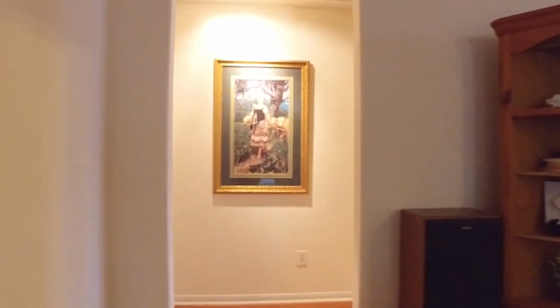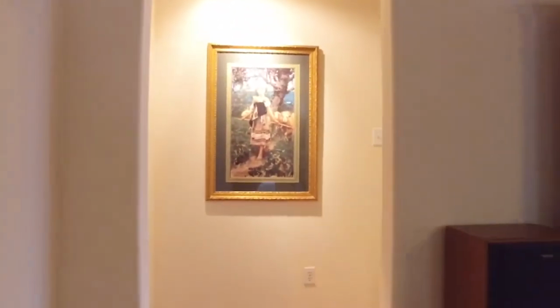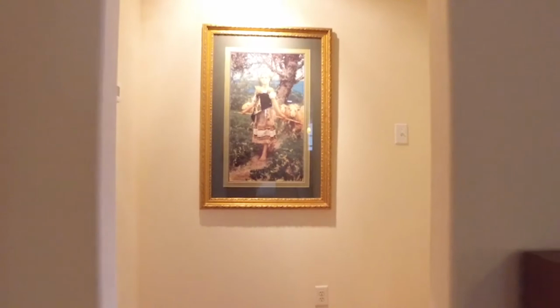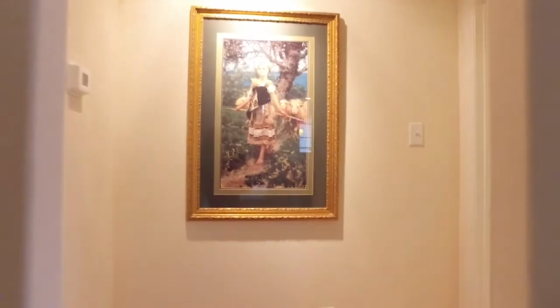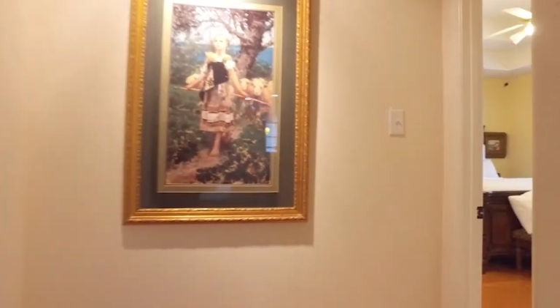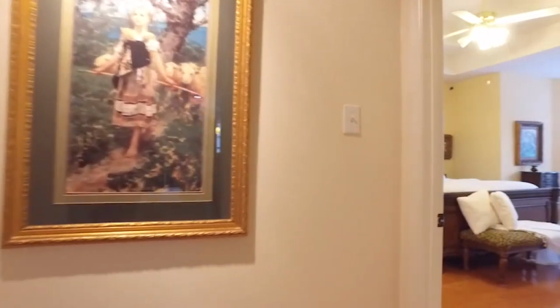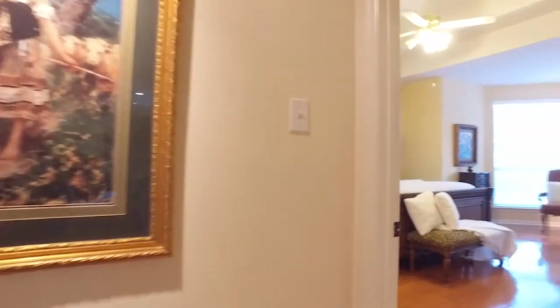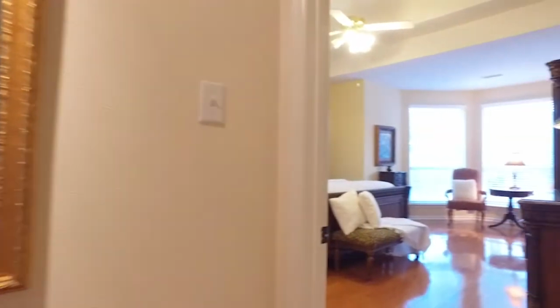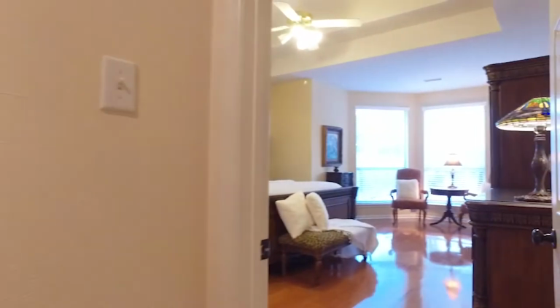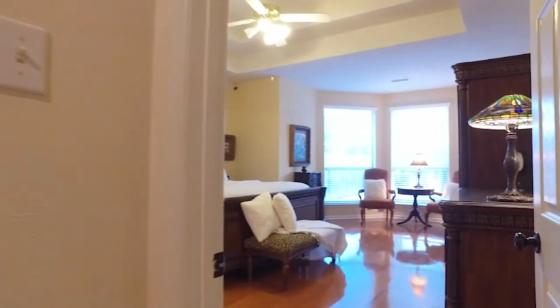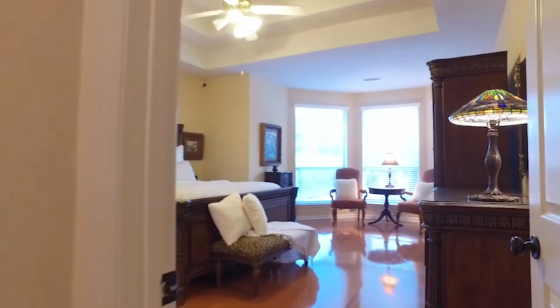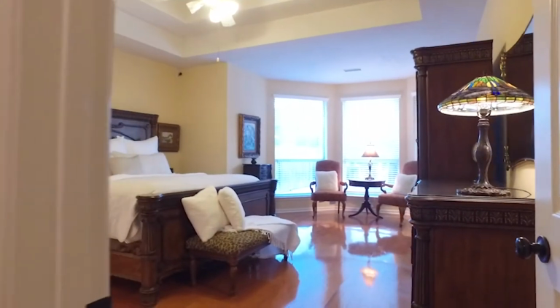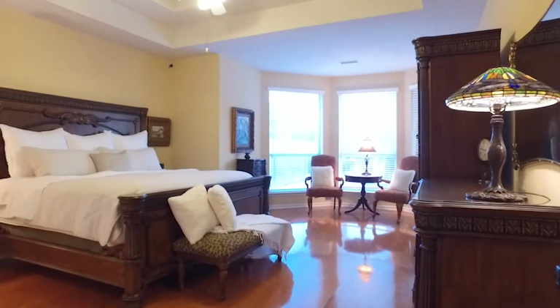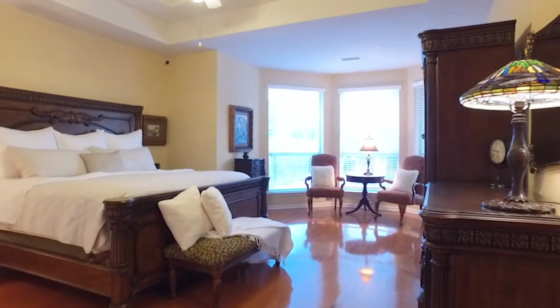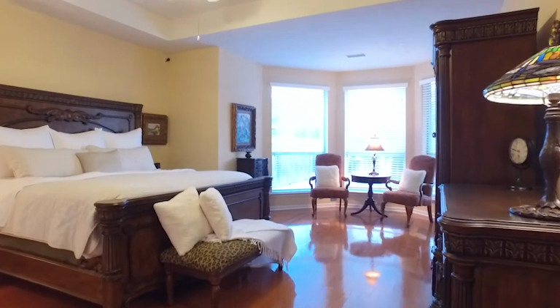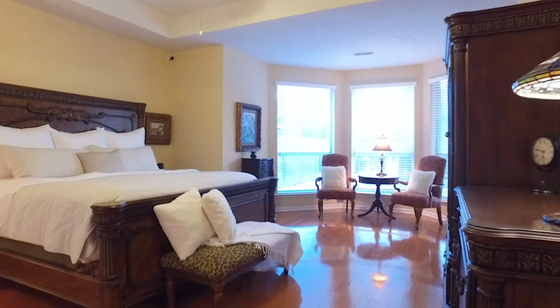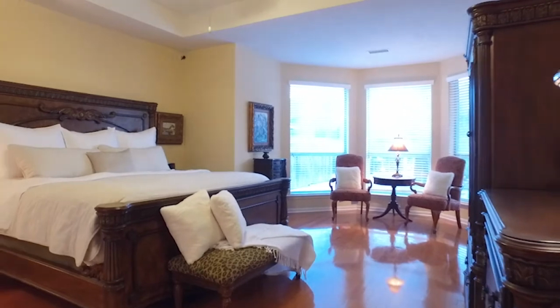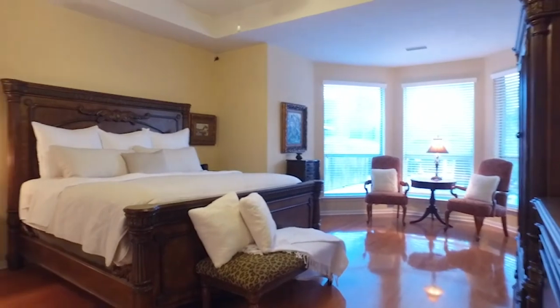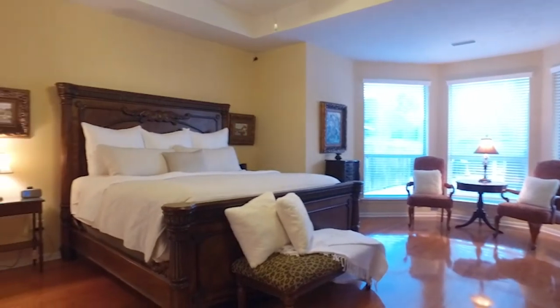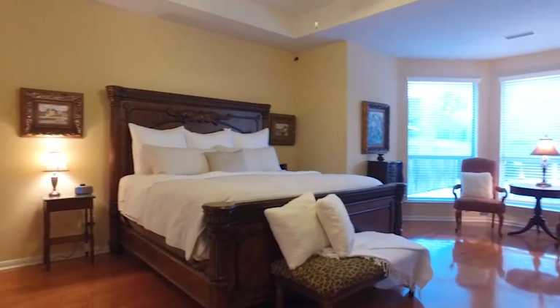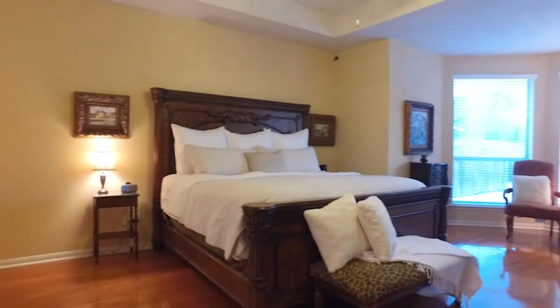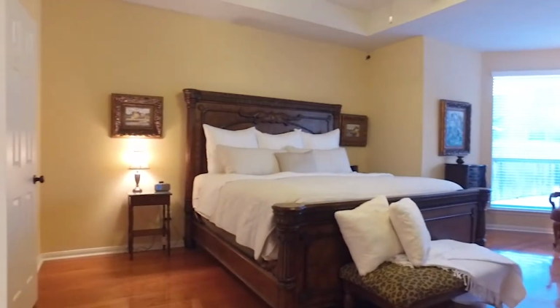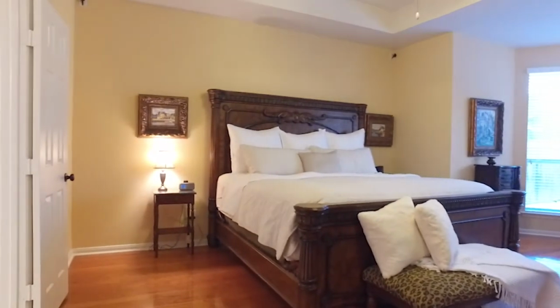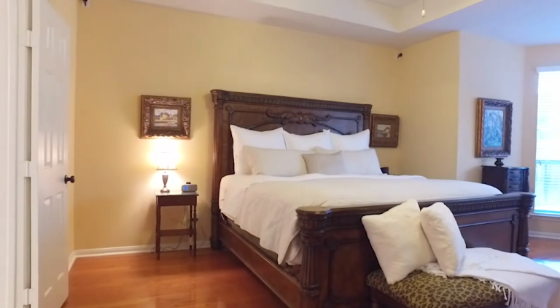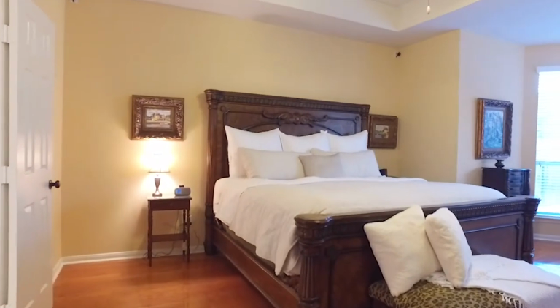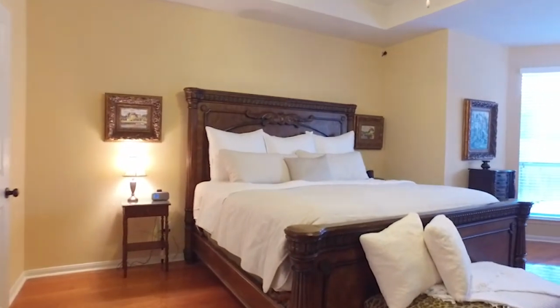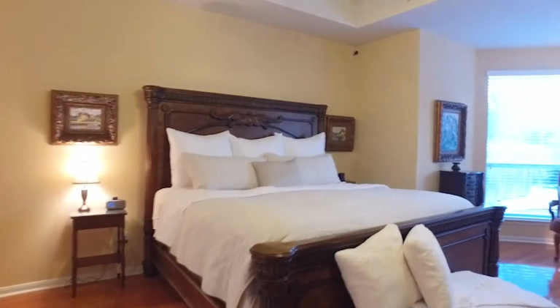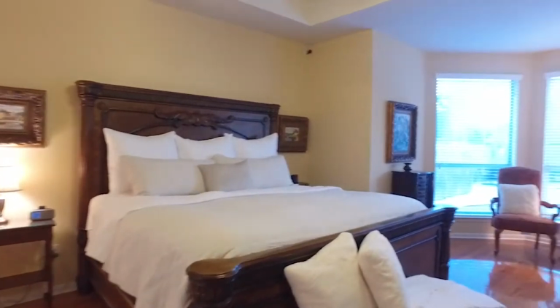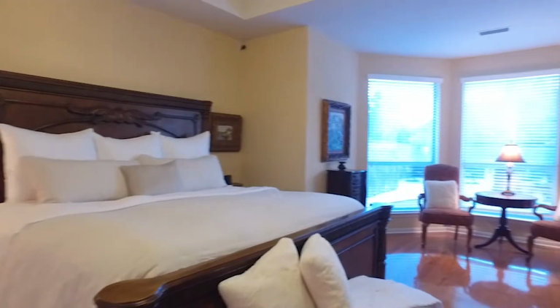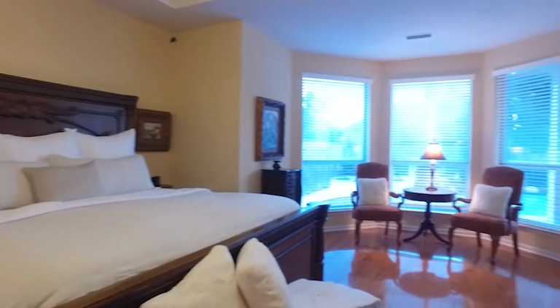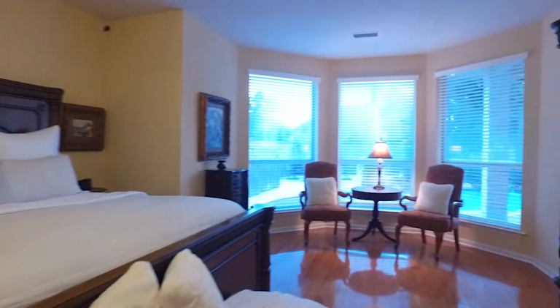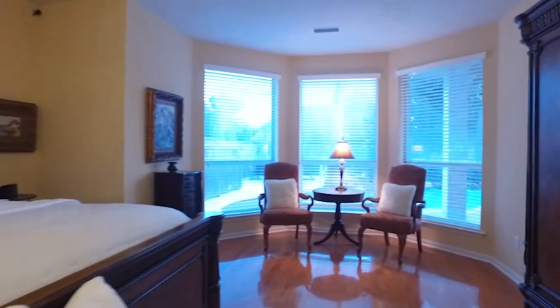This gorgeous master bedroom at the back of the home is tucked away nice and private, with a separate sitting area in front of the bay window. Gorgeous floors, tray ceilings, and plenty of room for big pieces of furniture.